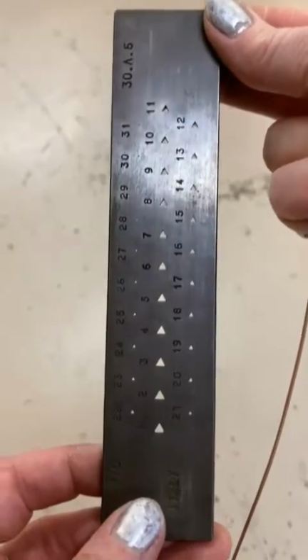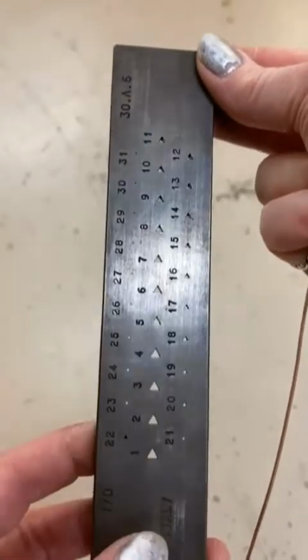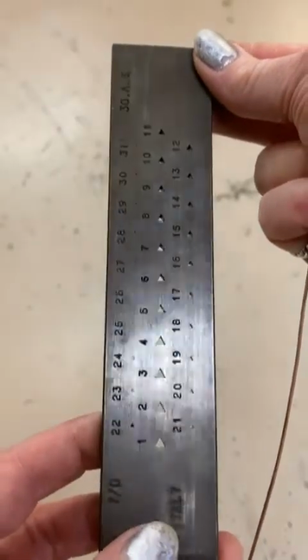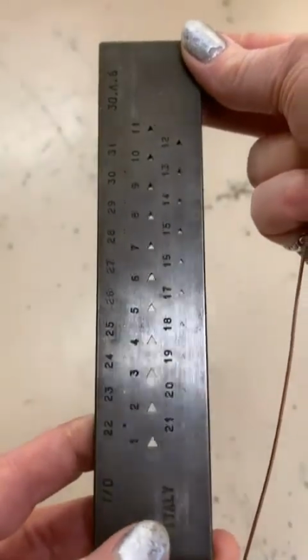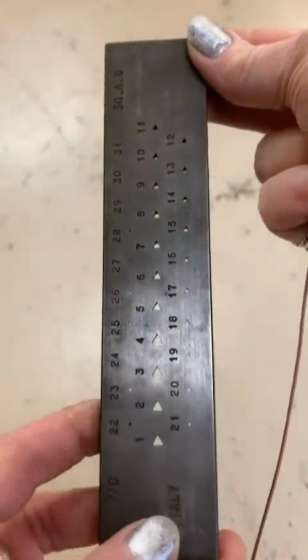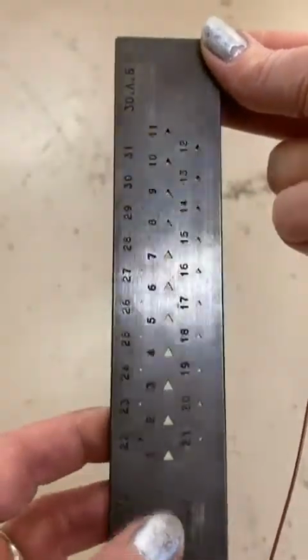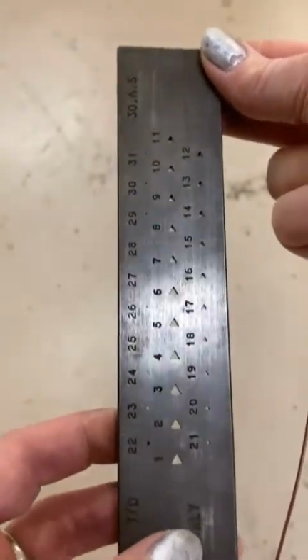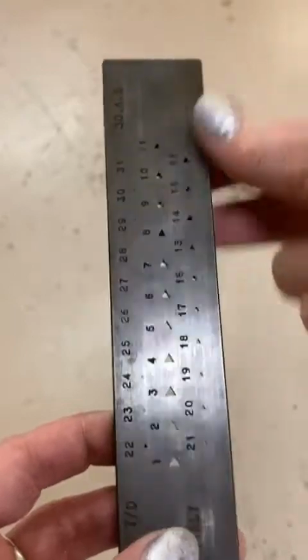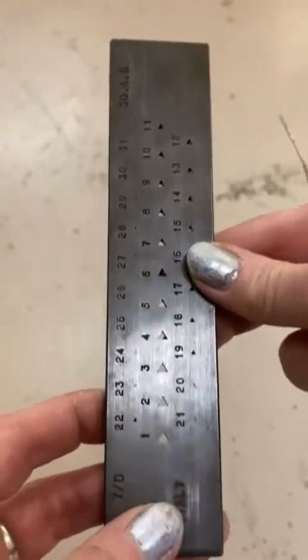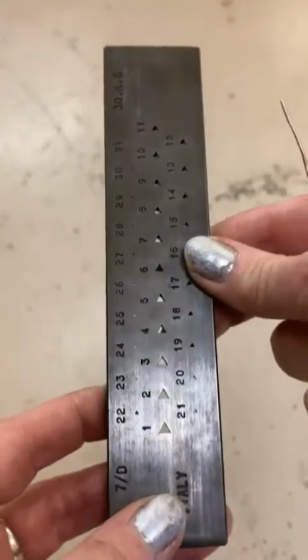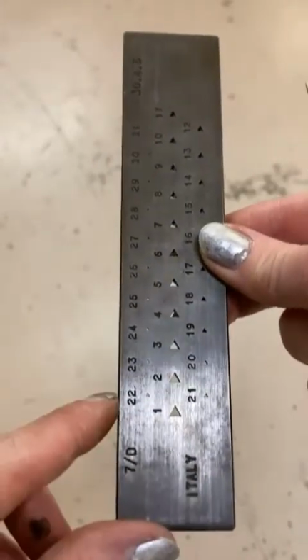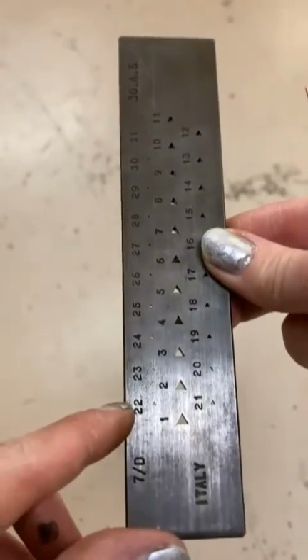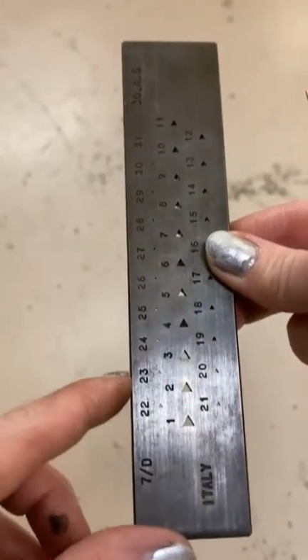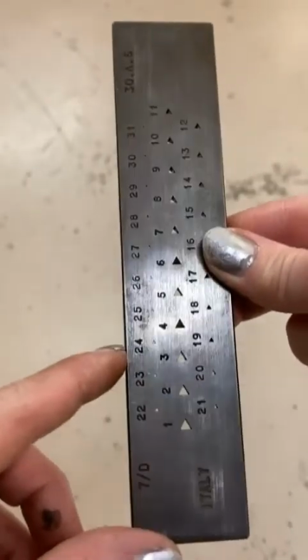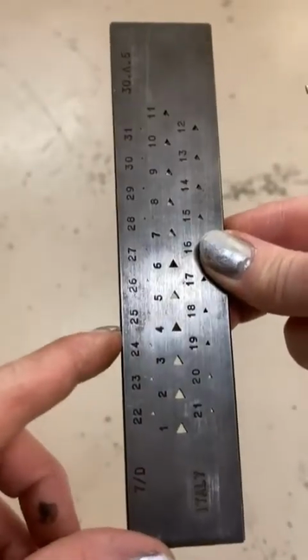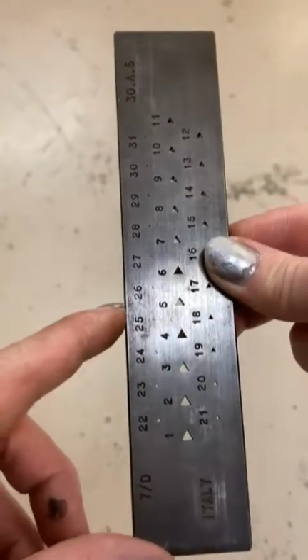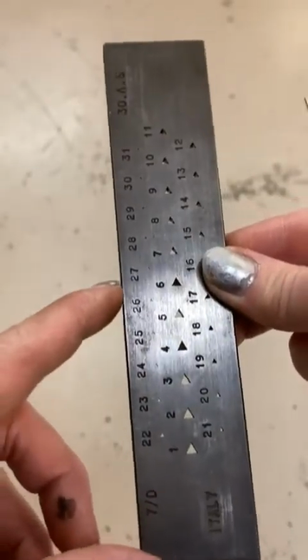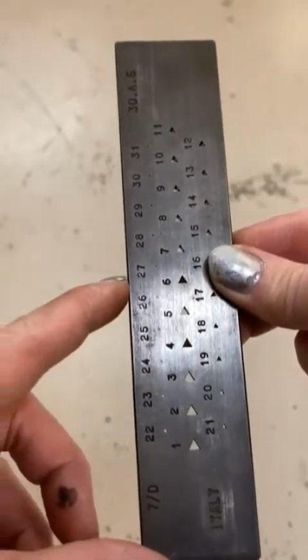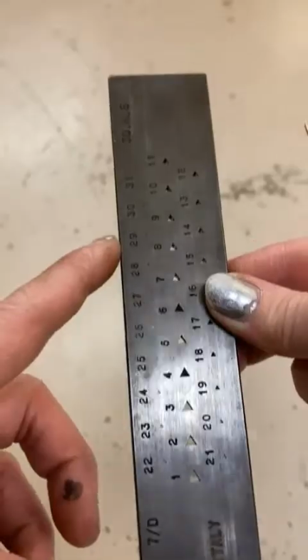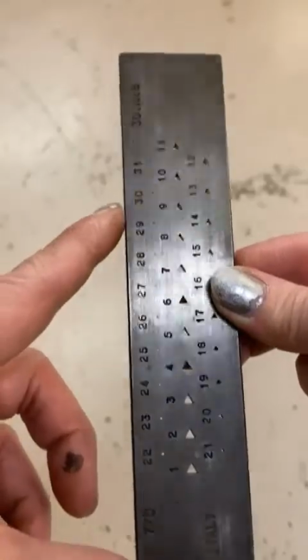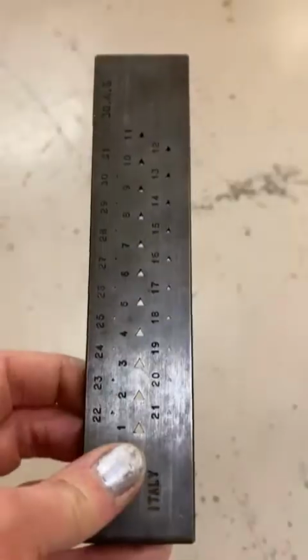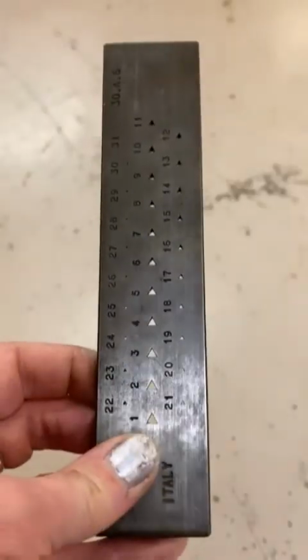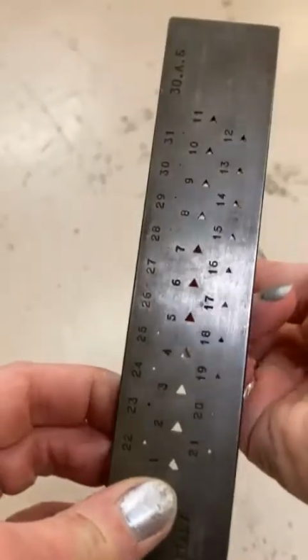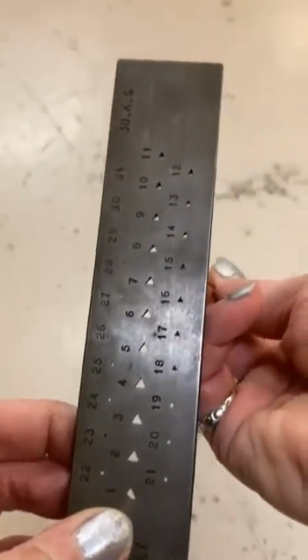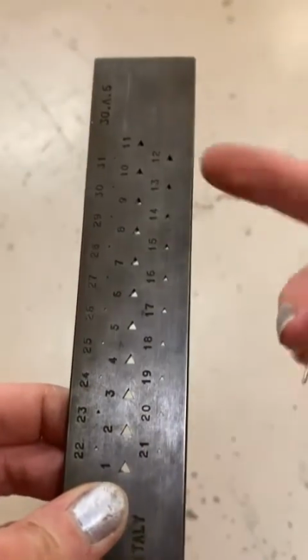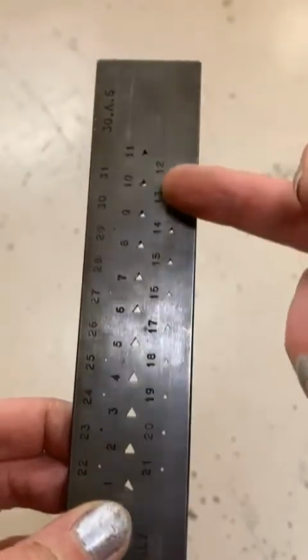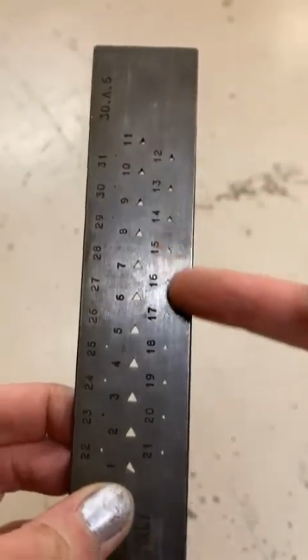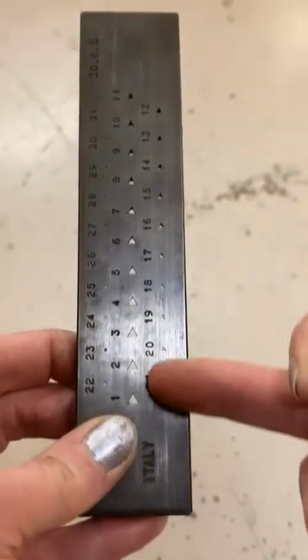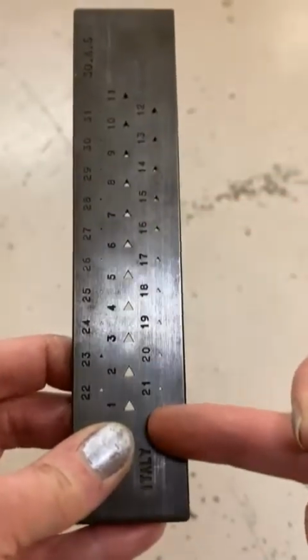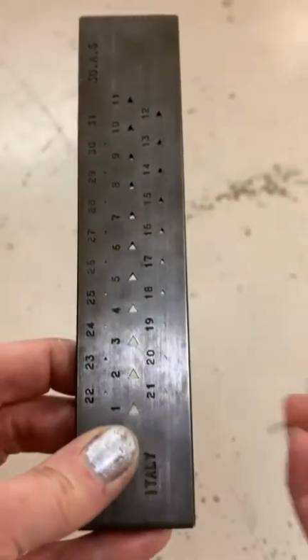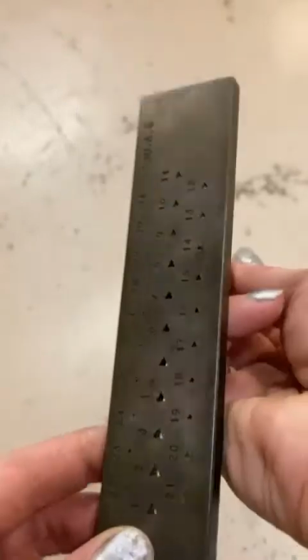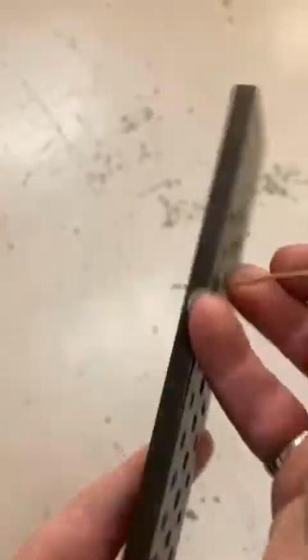This is the triangular draw plate. All the numbers on here work just like gauge measurements — they go progressively higher as the holes get smaller and smaller. We're going to be working in this column here because we're working with 14 to 16 gauge wire.